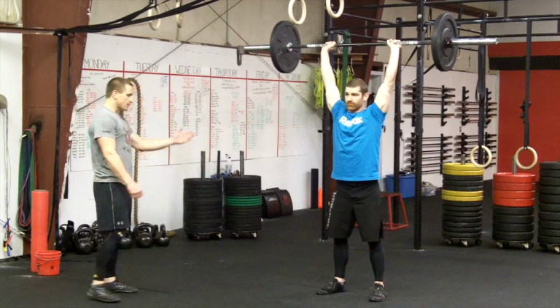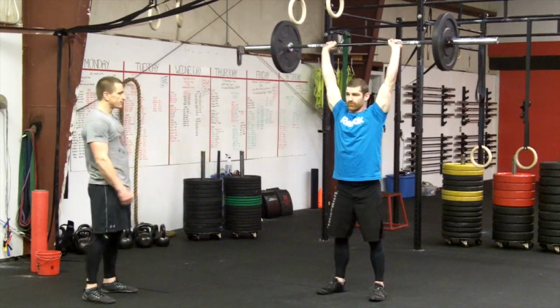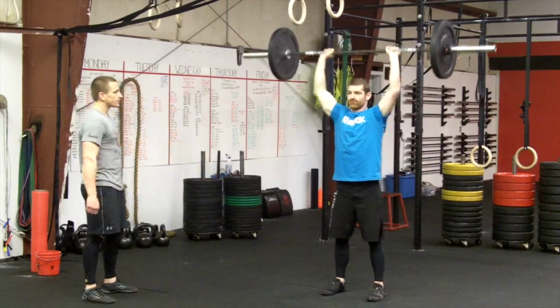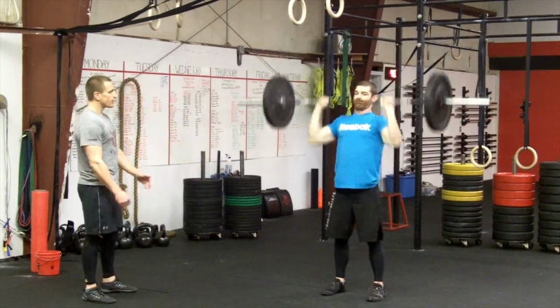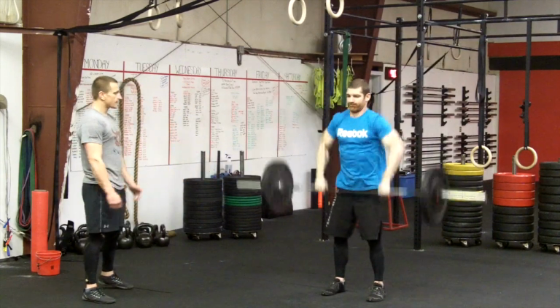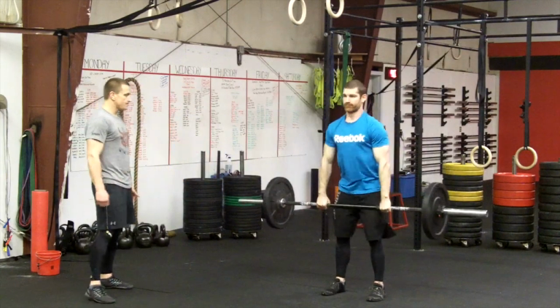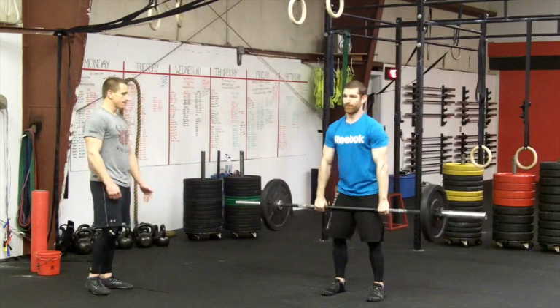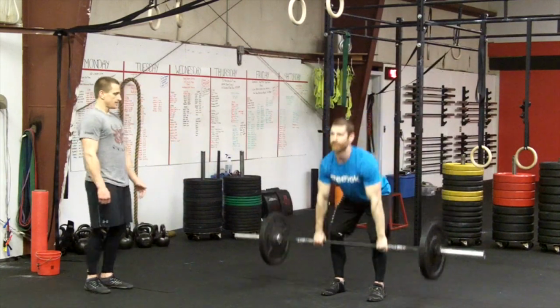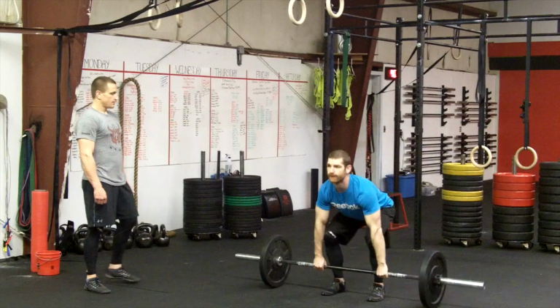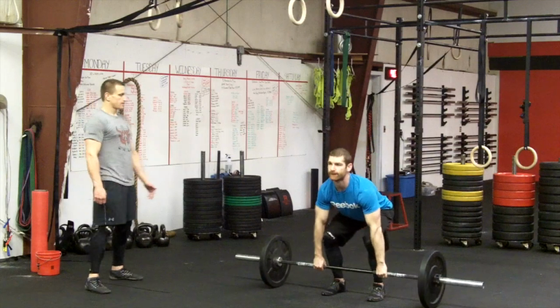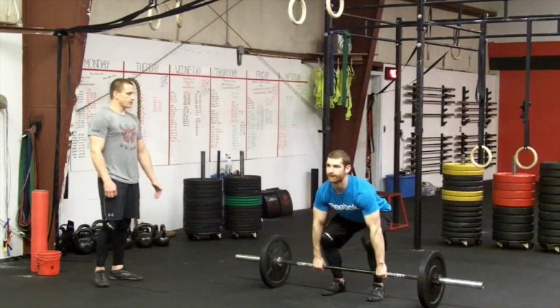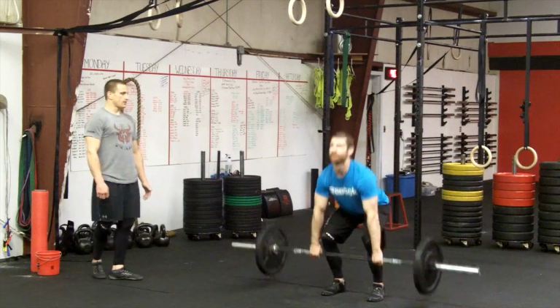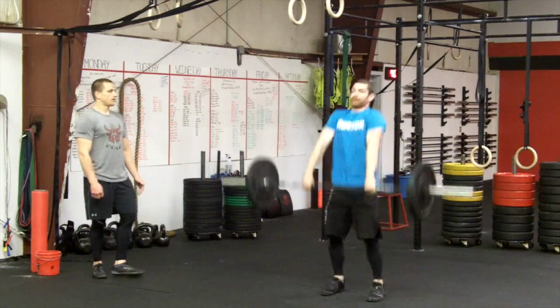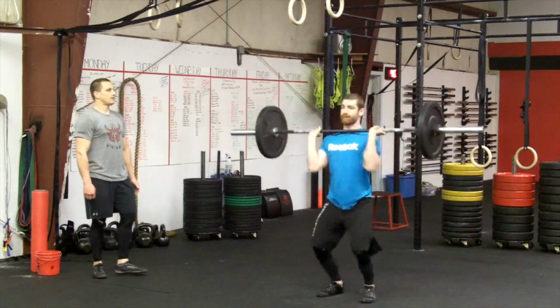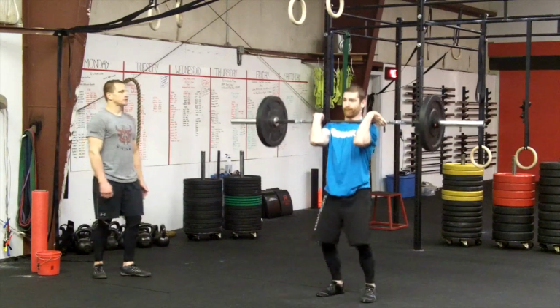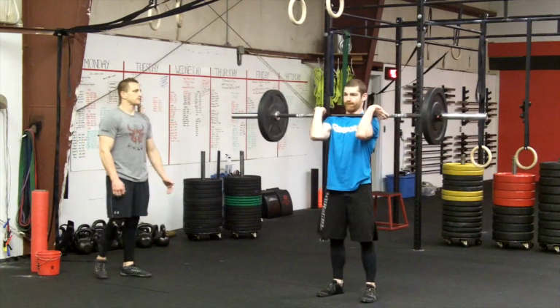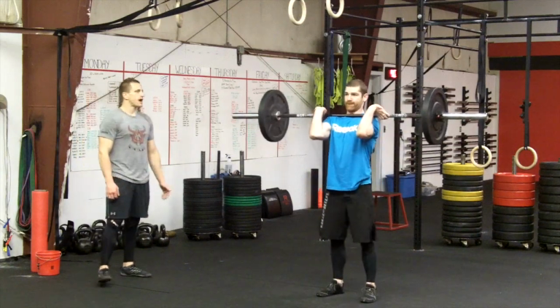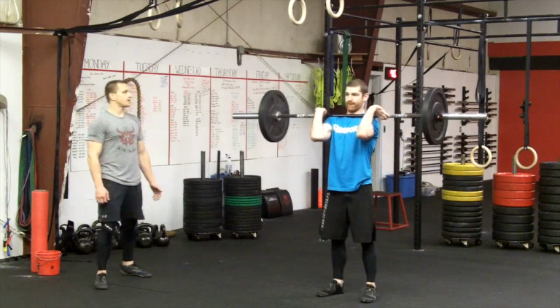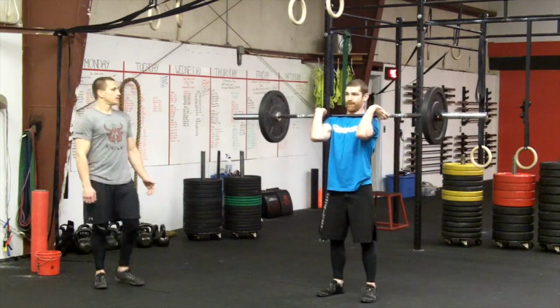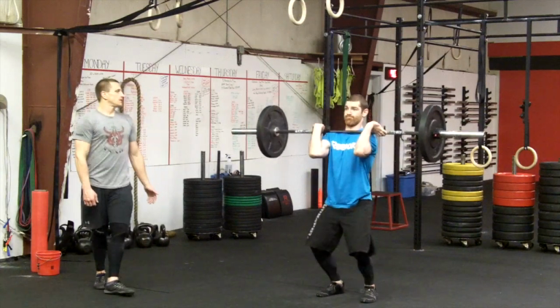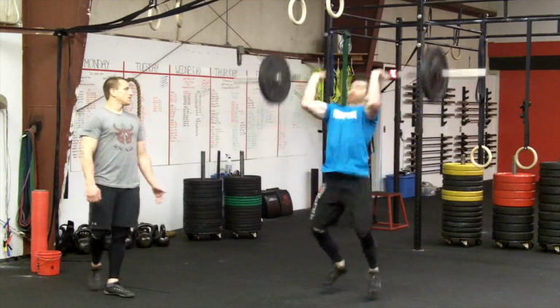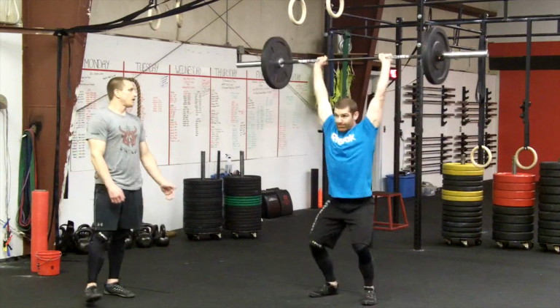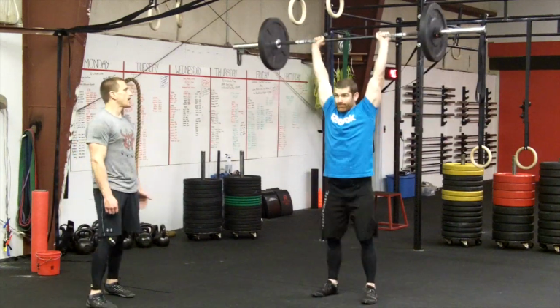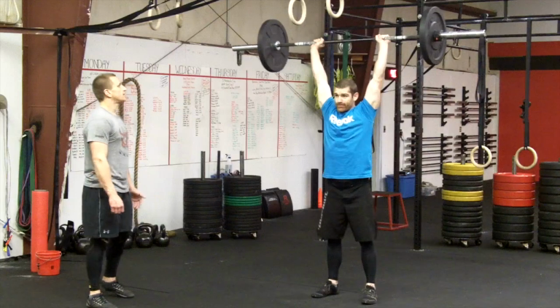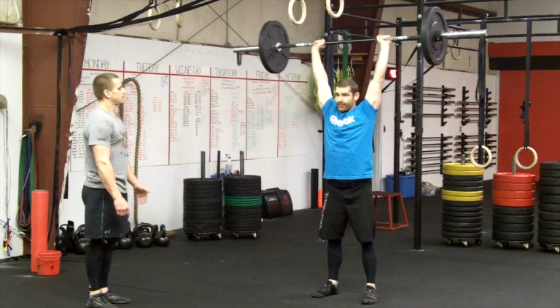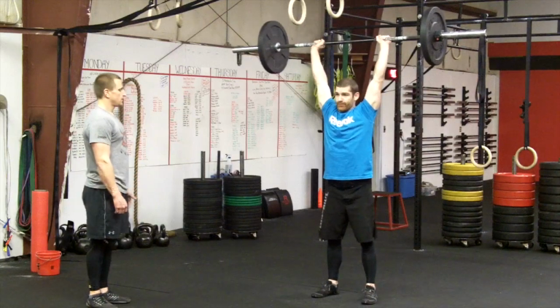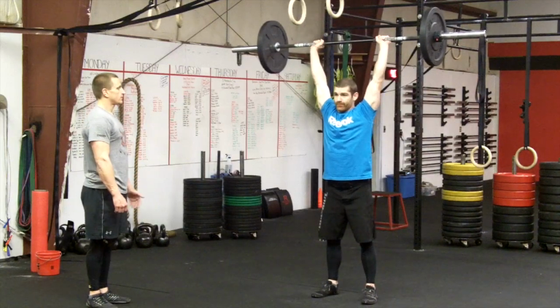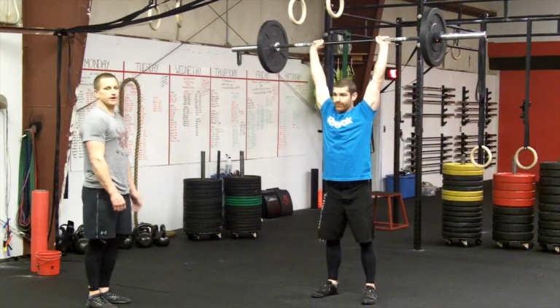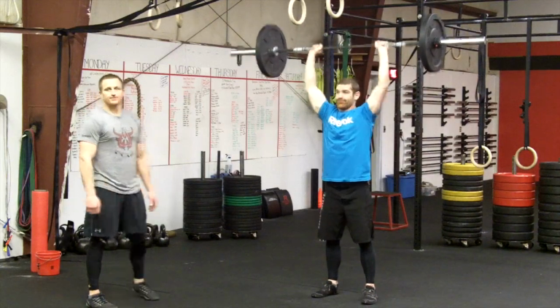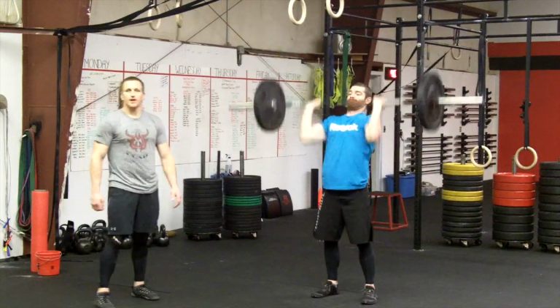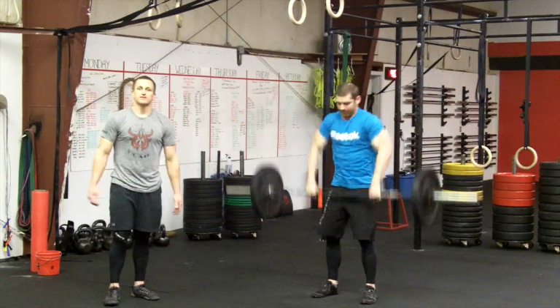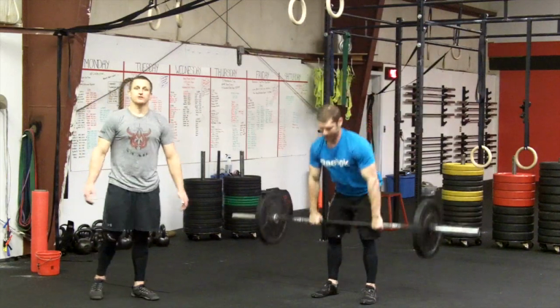Go ahead and give us one in regular time. Back to the floor, going to the shoulders and the rack. Overhead. Good lift. That's the clean and jerk.